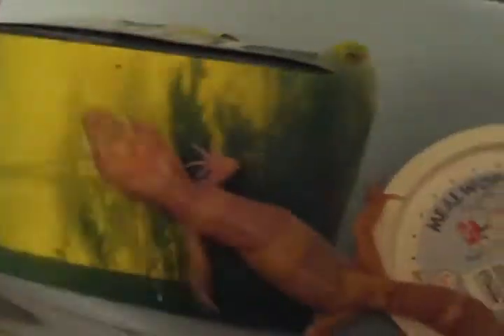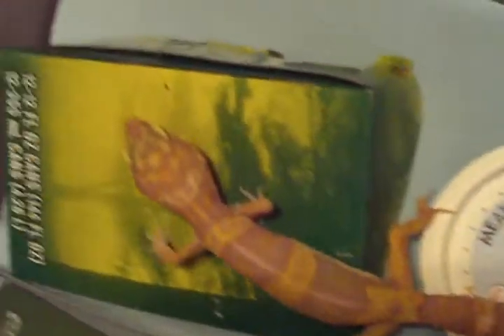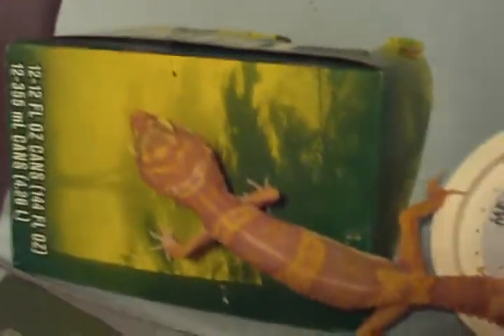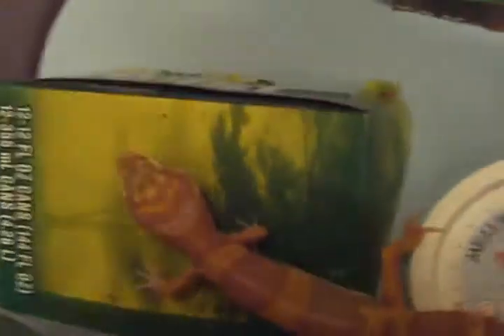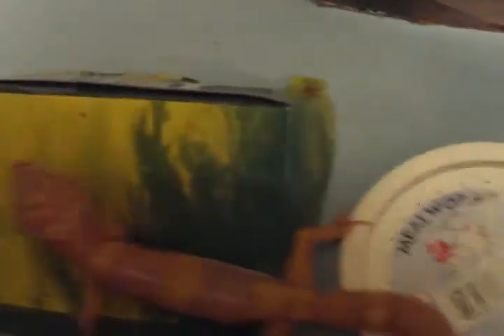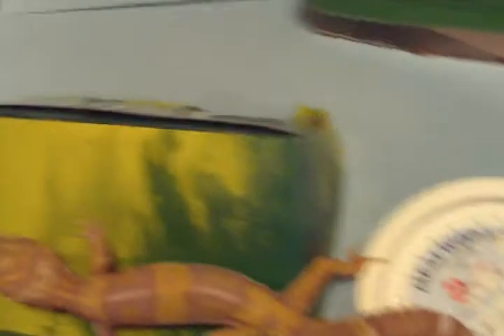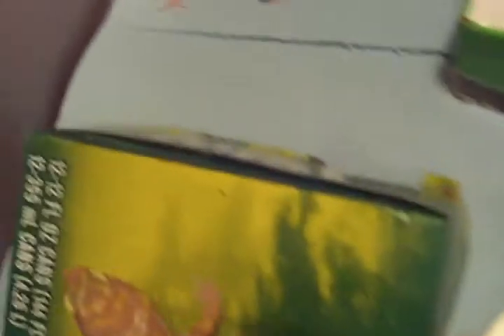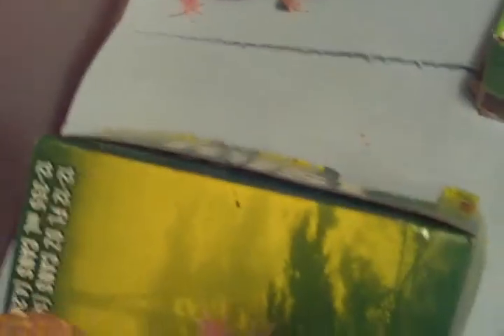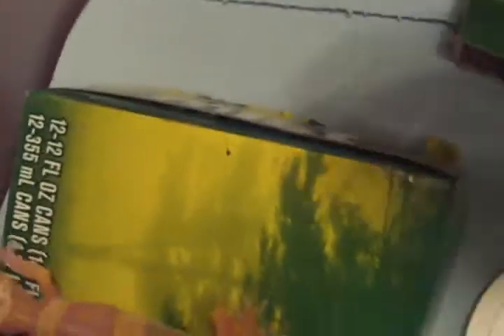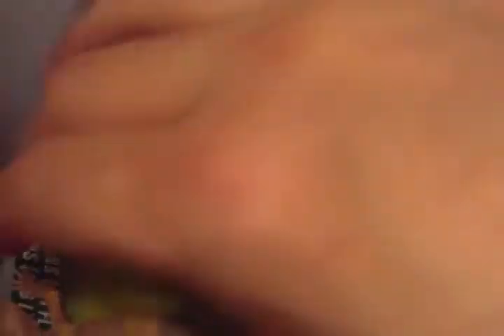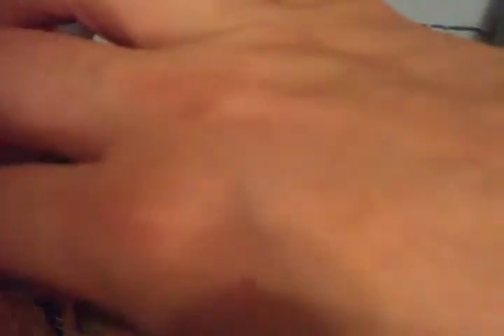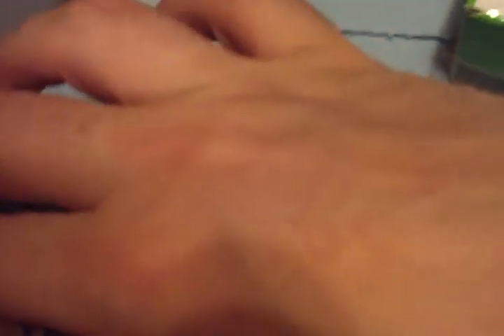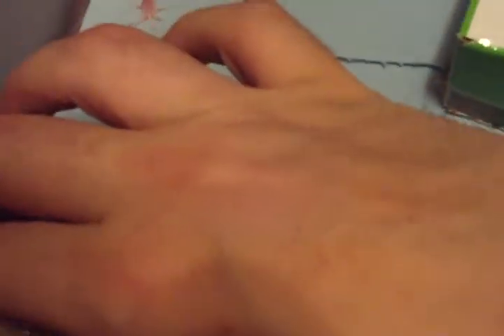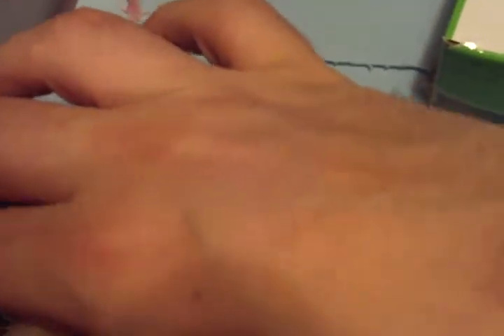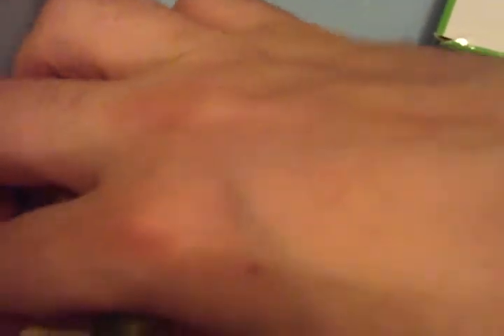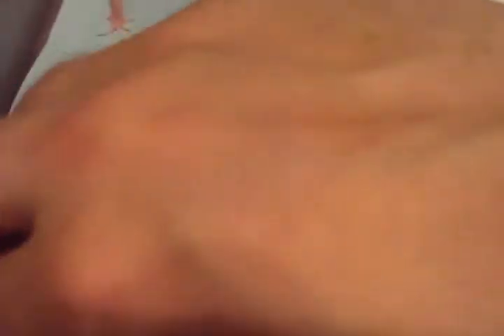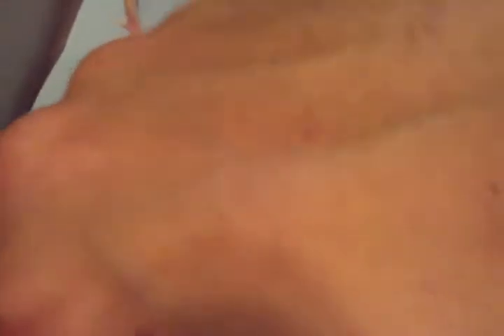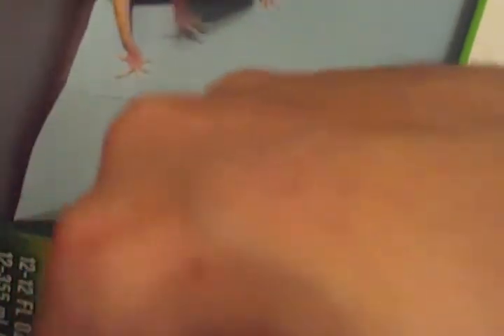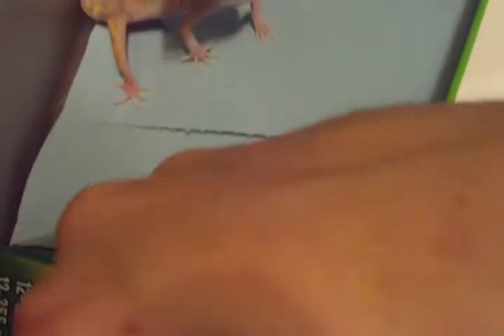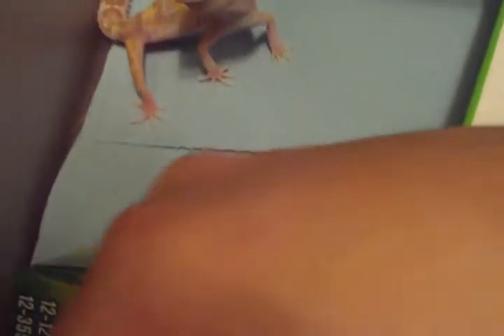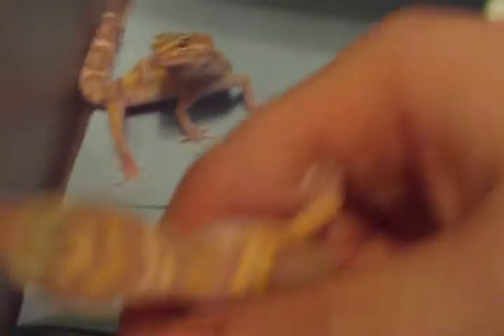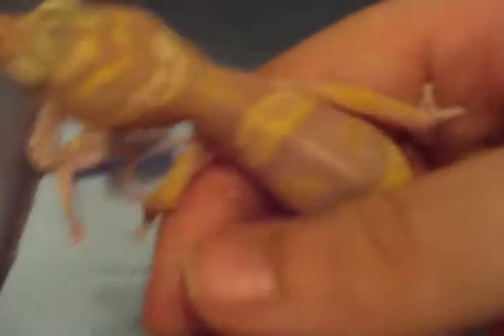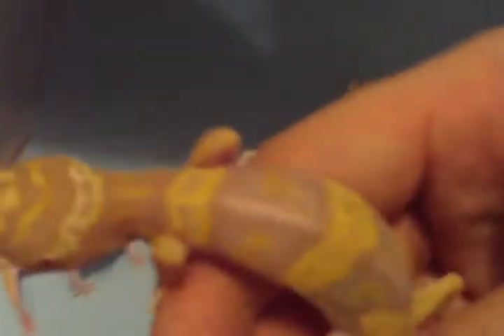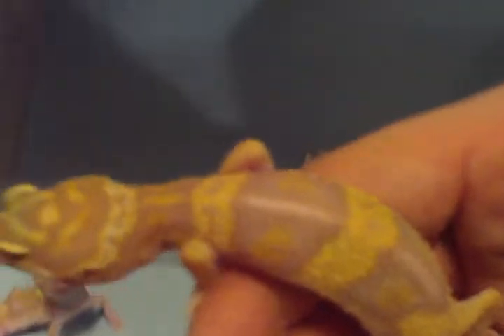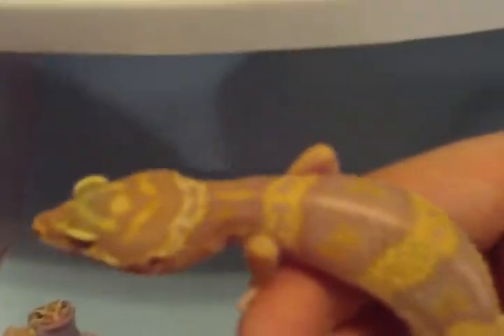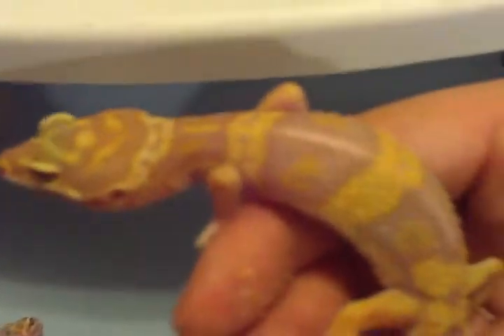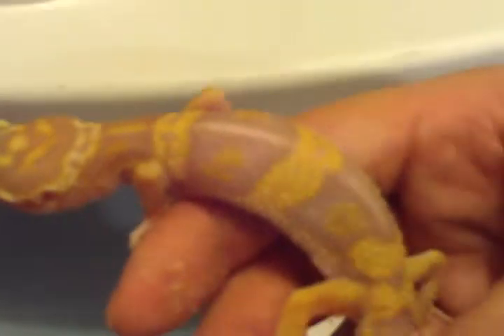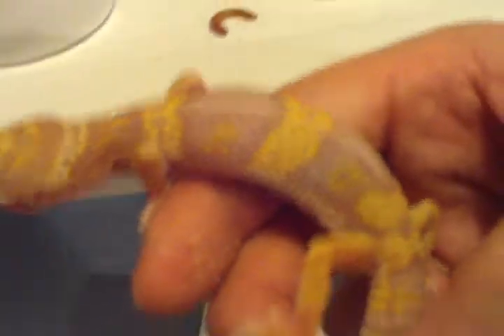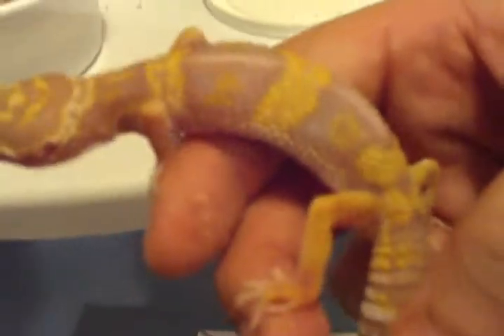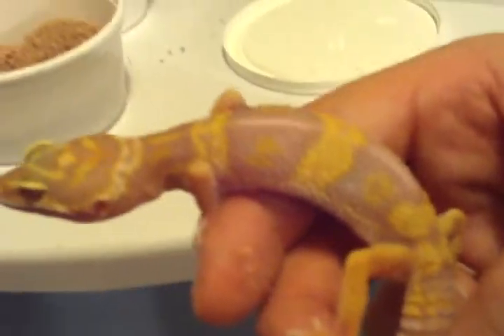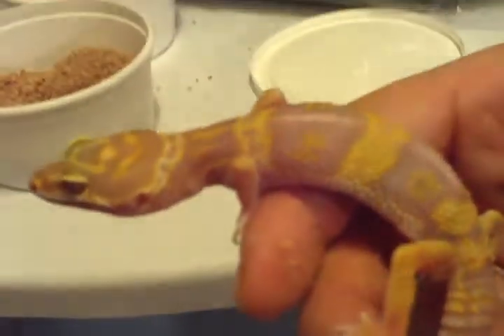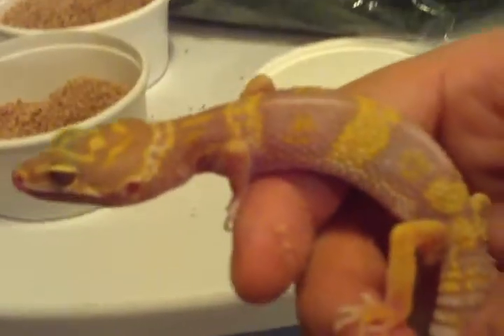The other one is just a regular albino. I don't think he's a tangerine. That's a pretty color.